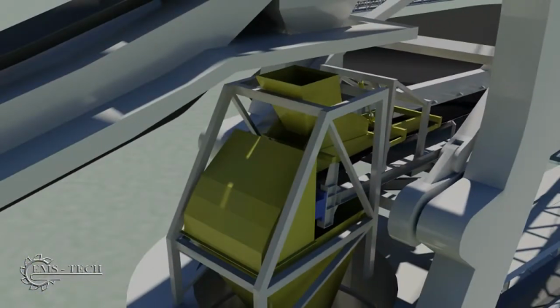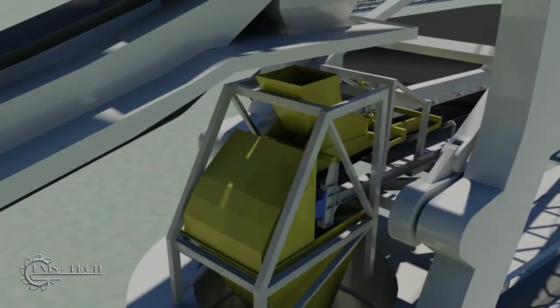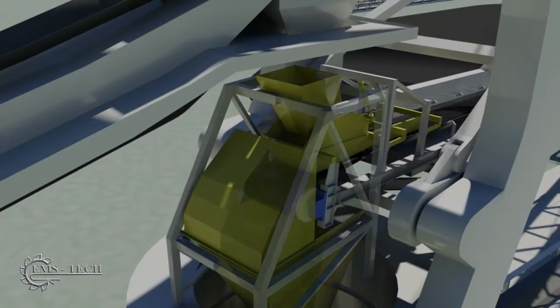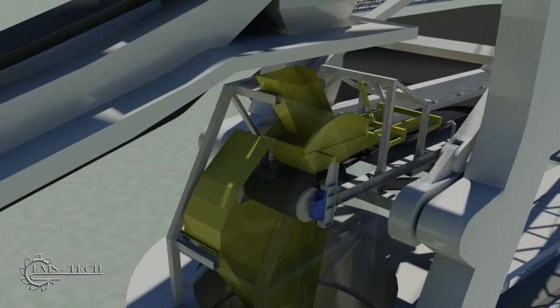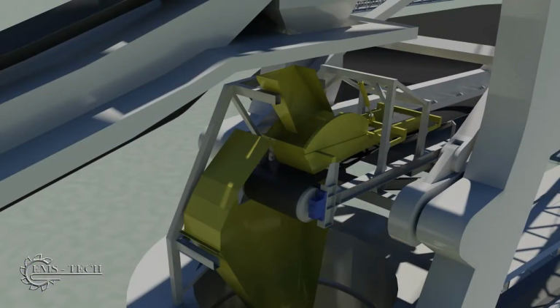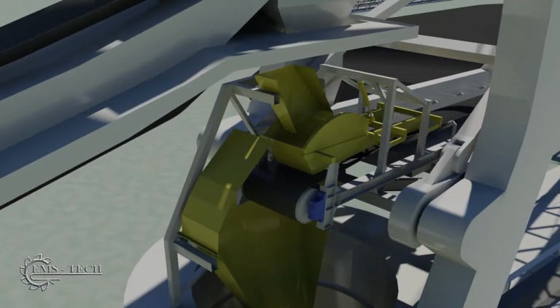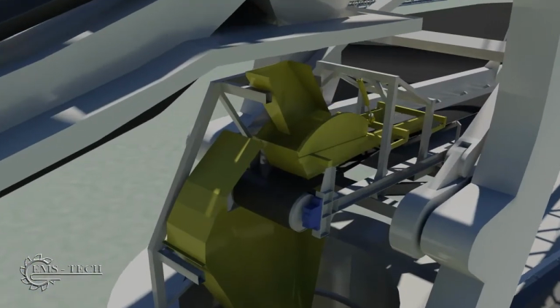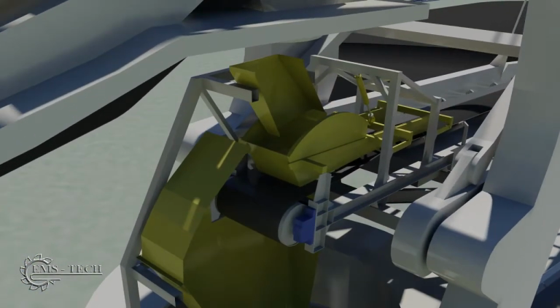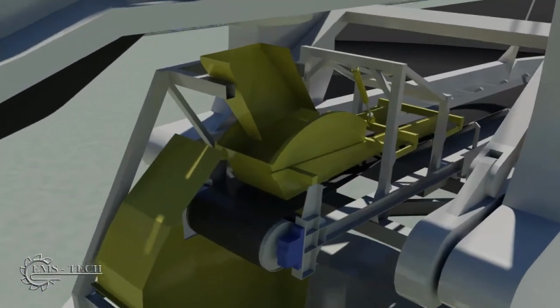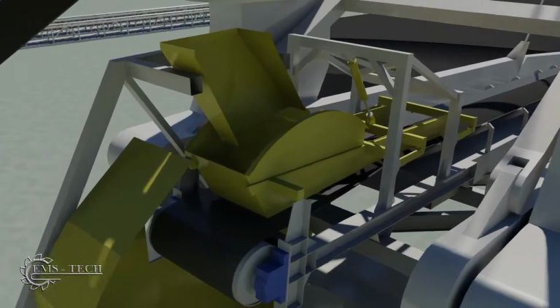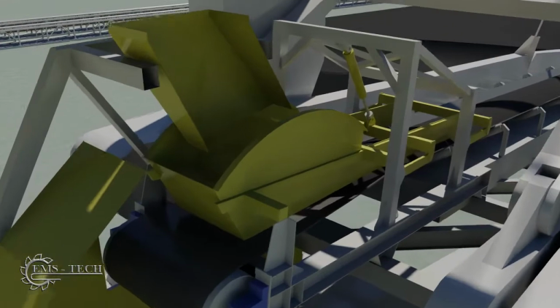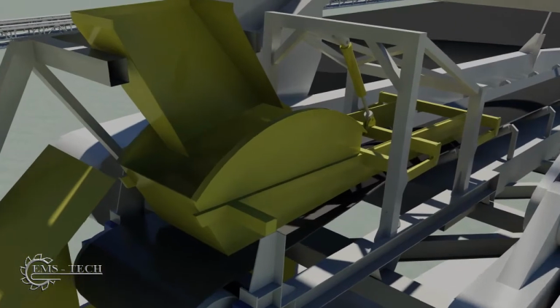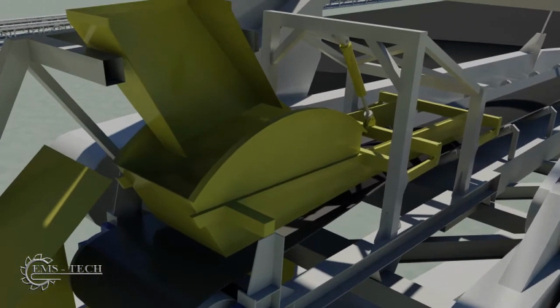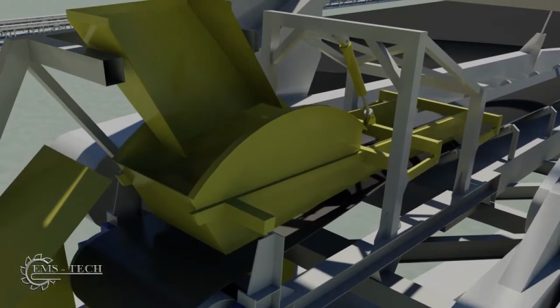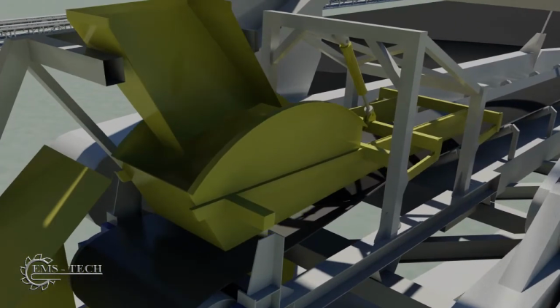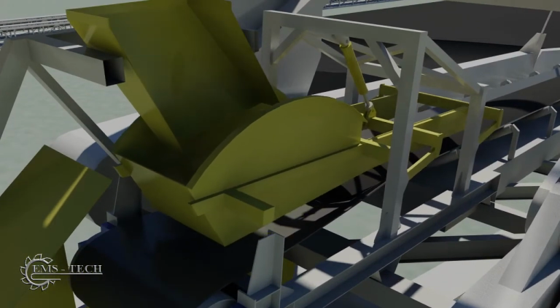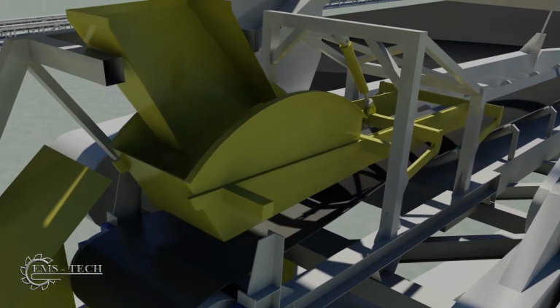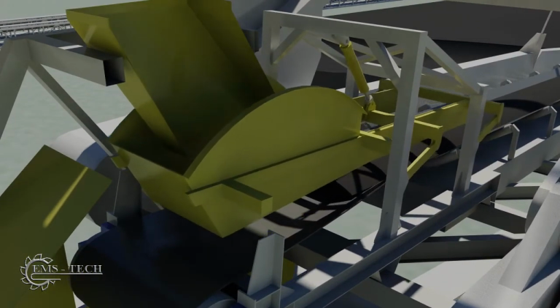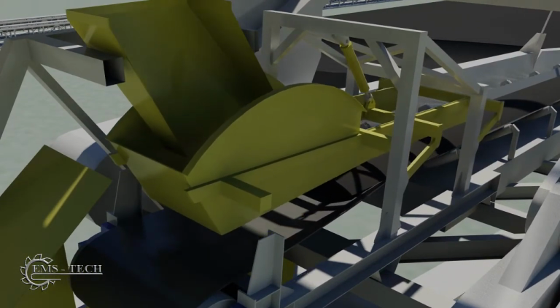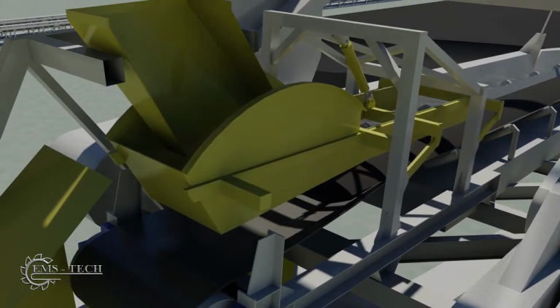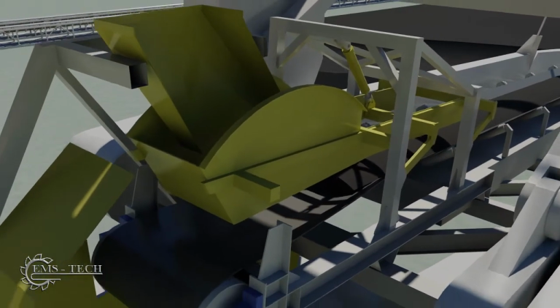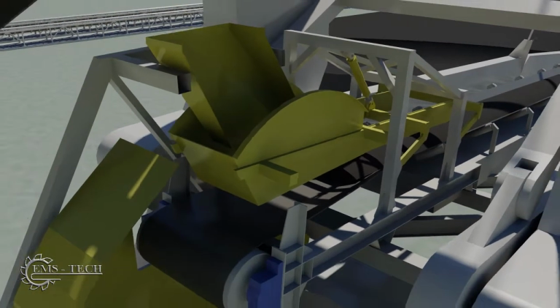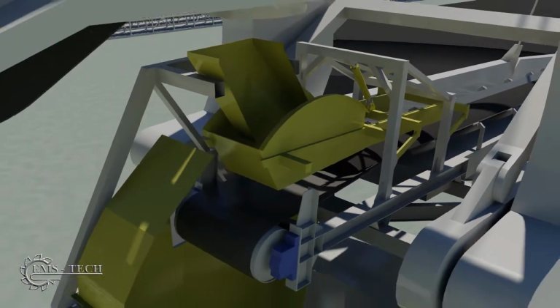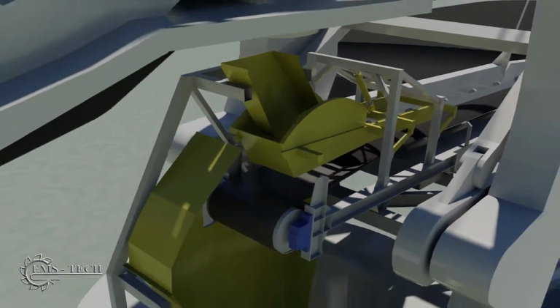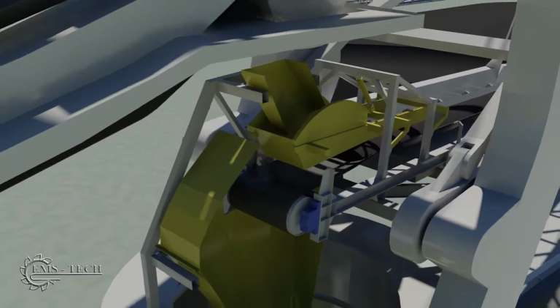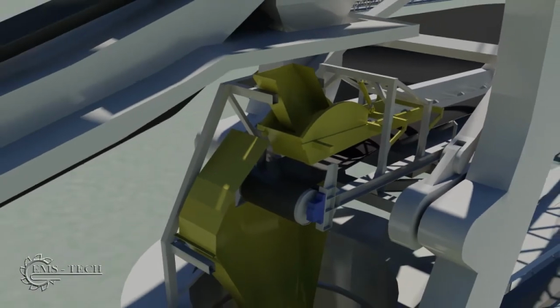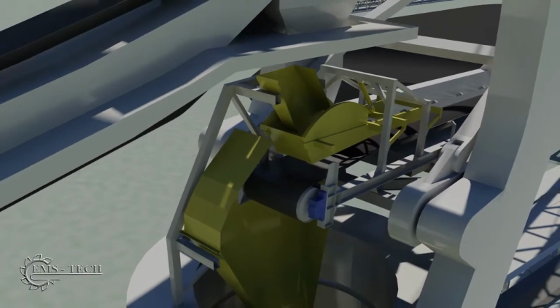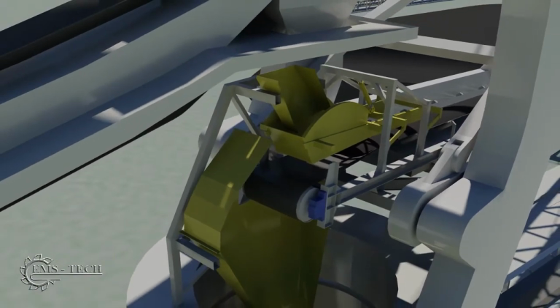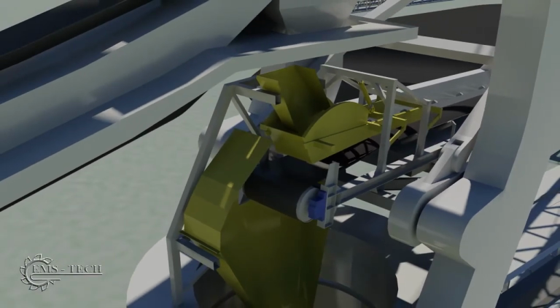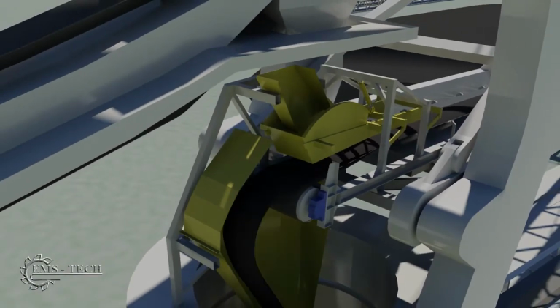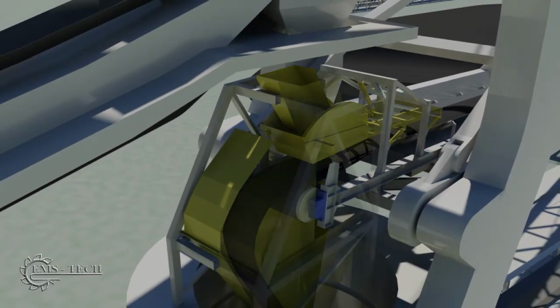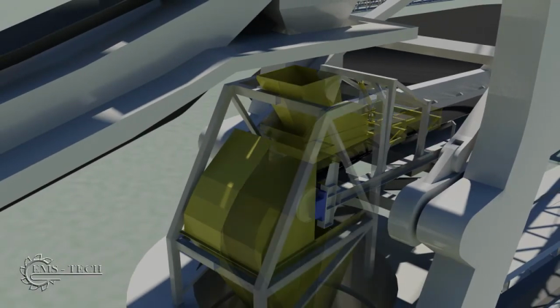A boom loading skirt is used to guide coal onto the conveyor when stacking. When reclaiming, however, the skirt is raised to allow the coal to pass beneath it. The coal then passes through a chute to the yard conveyor below.